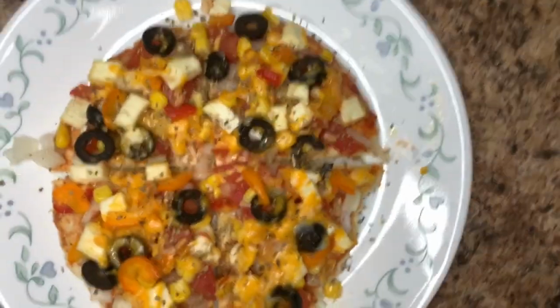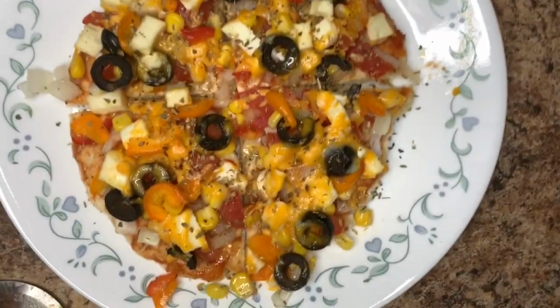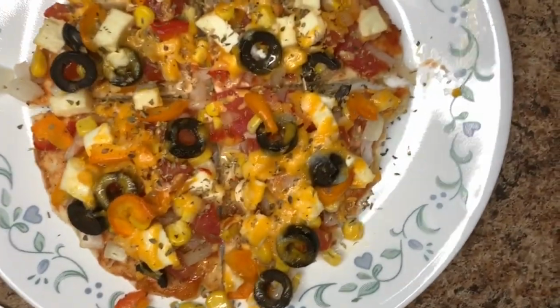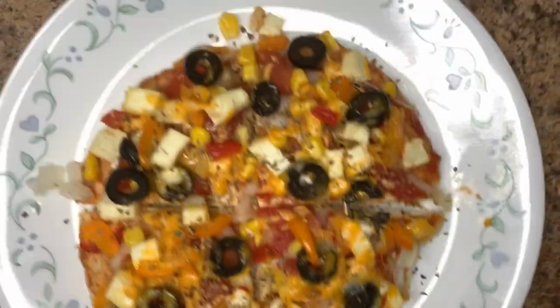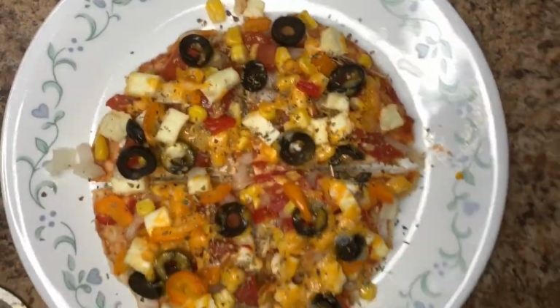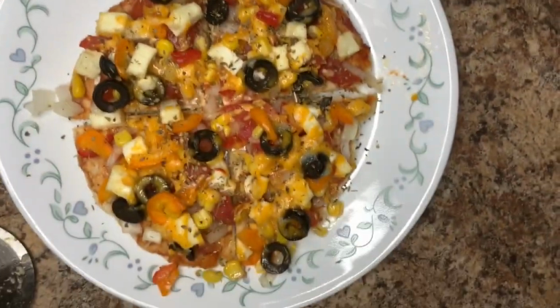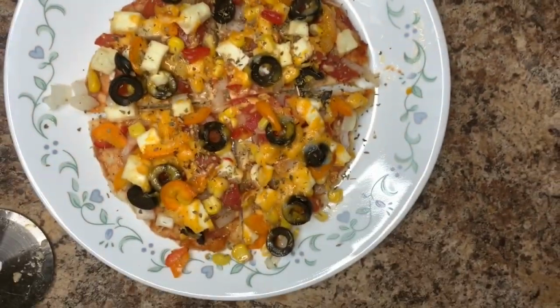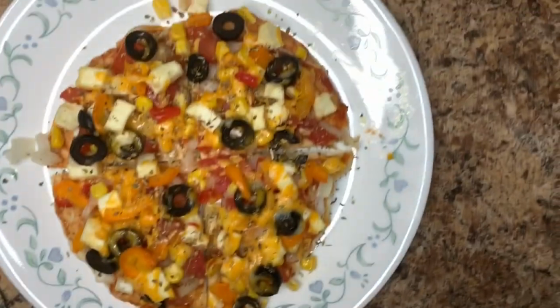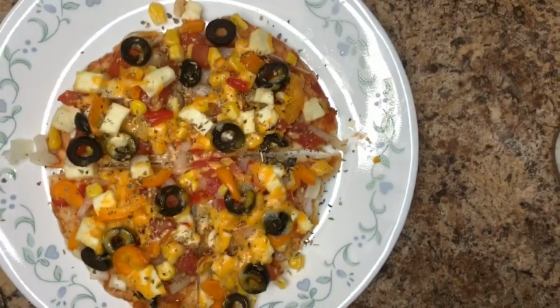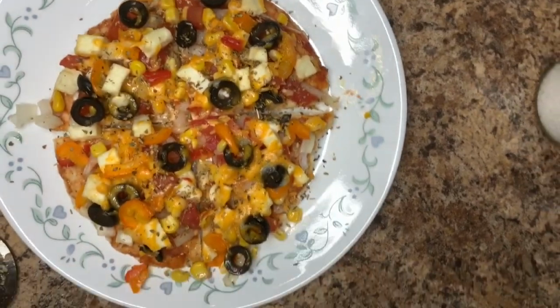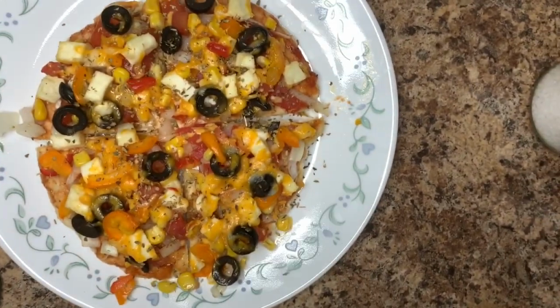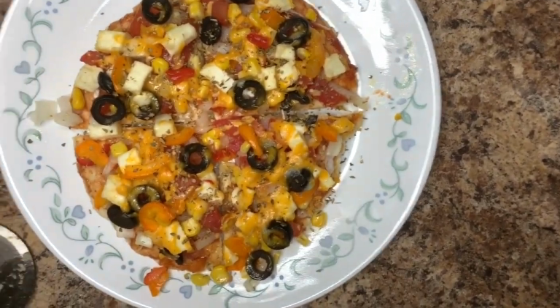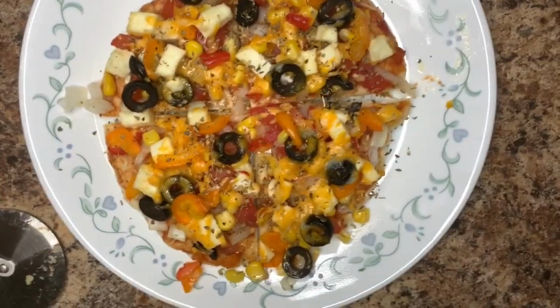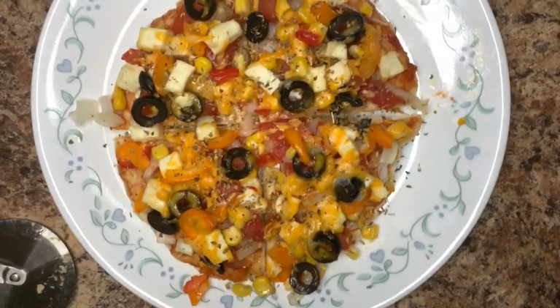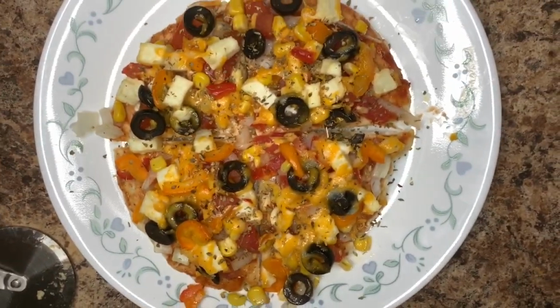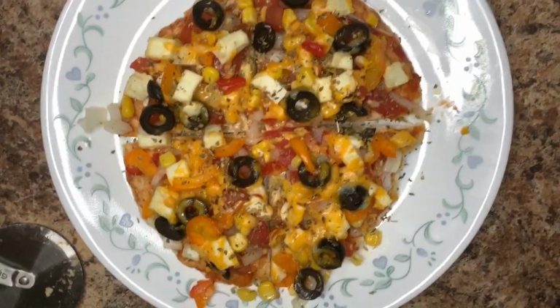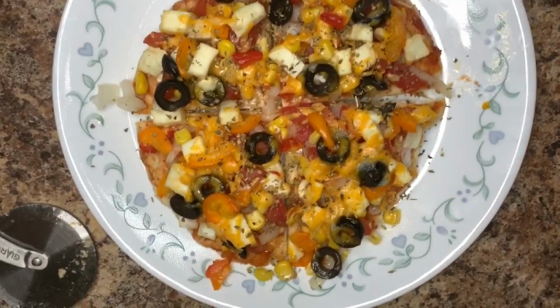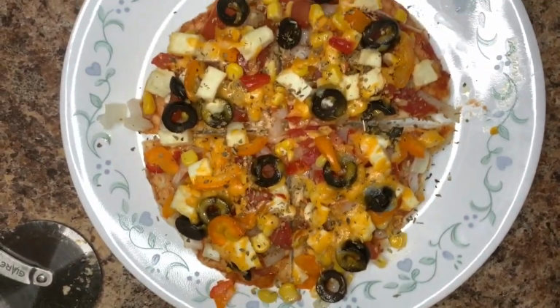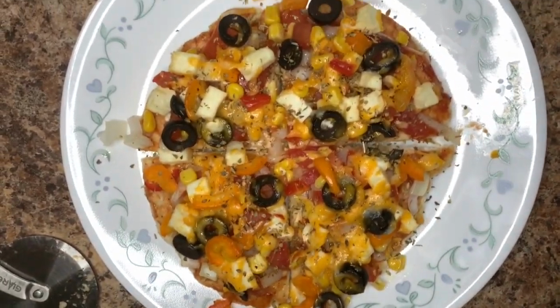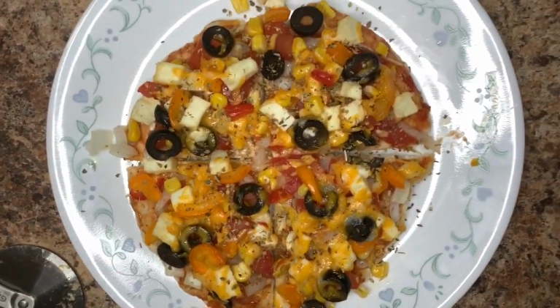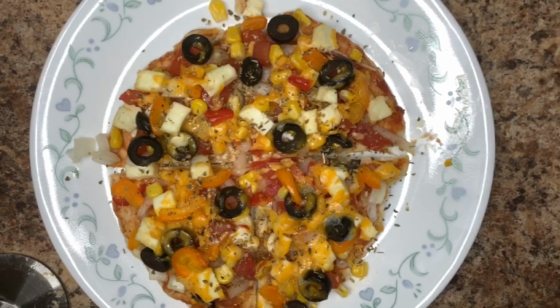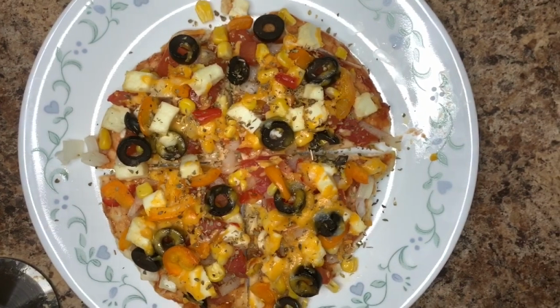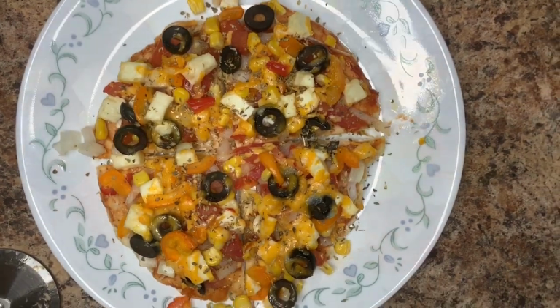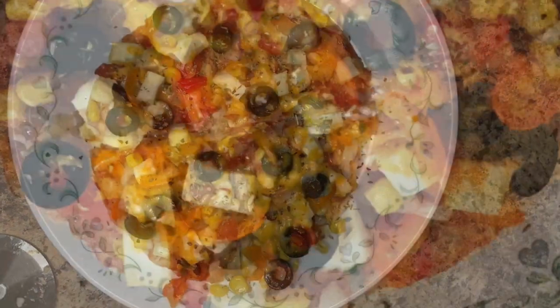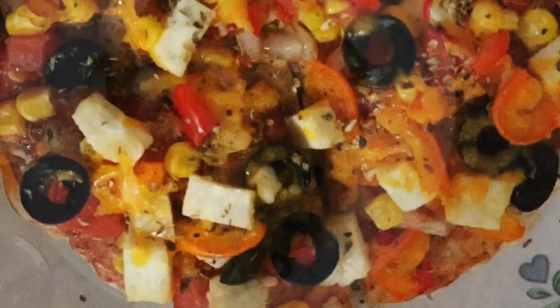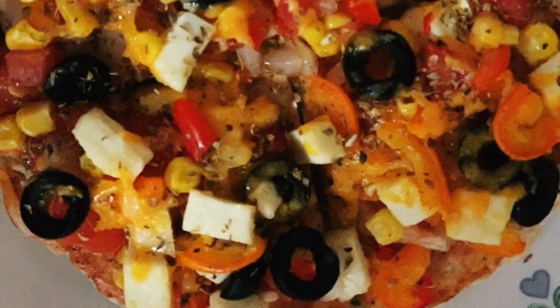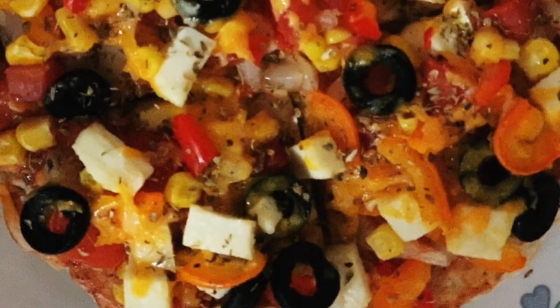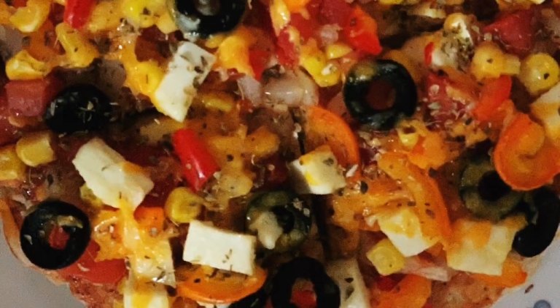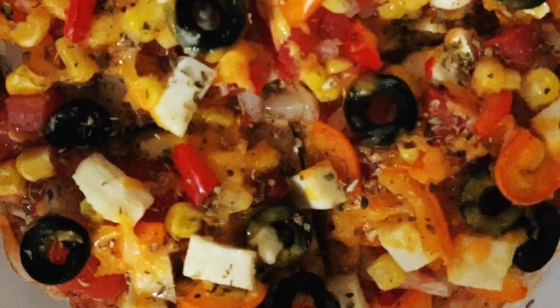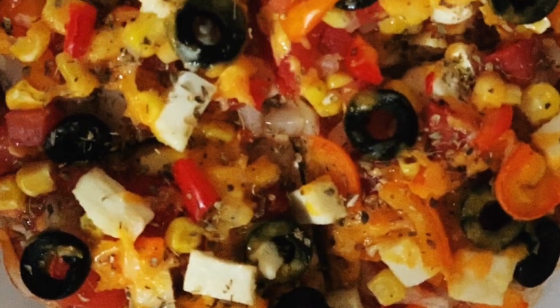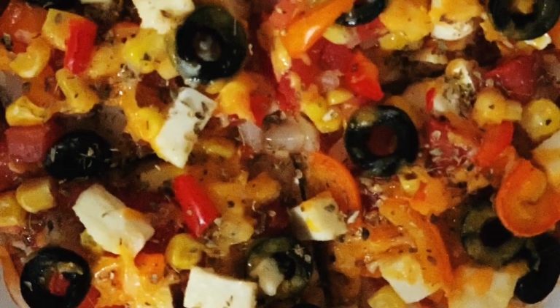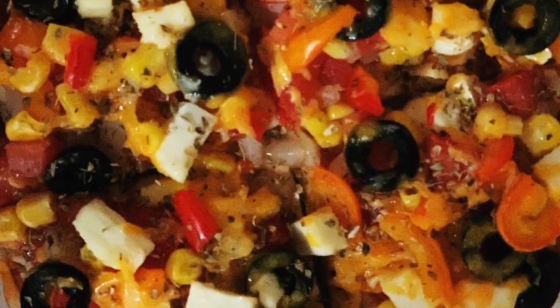So friends, do try this recipe and let me know in the comment section how you find it. Also don't forget to like, share, and subscribe to my channel. If you want me to upload this recipe in Hindi too, then tell me in the comment section.